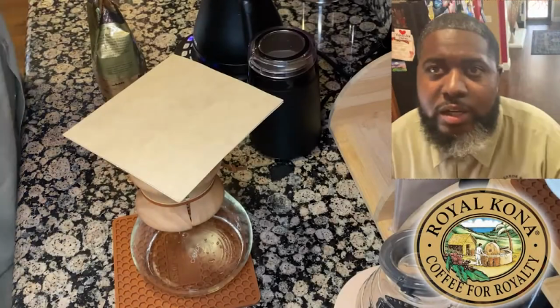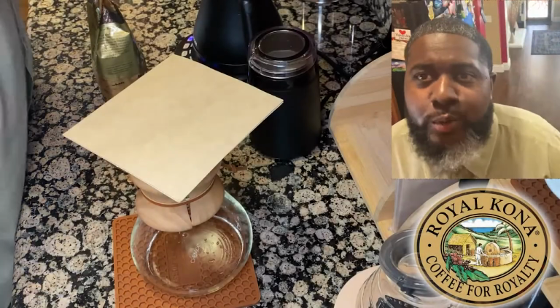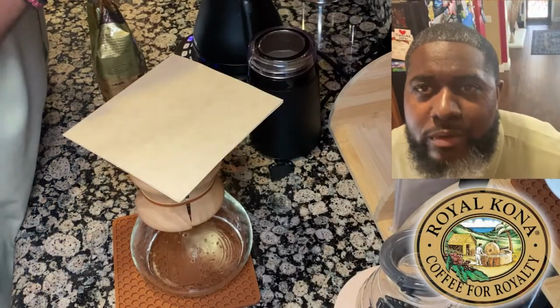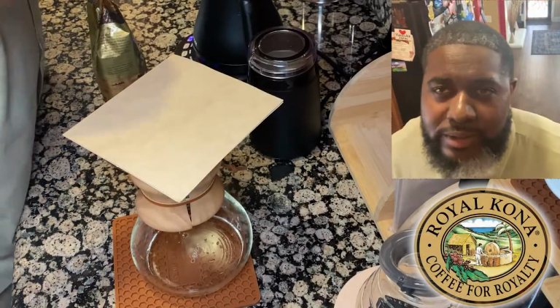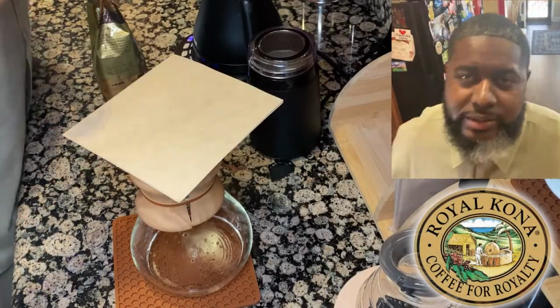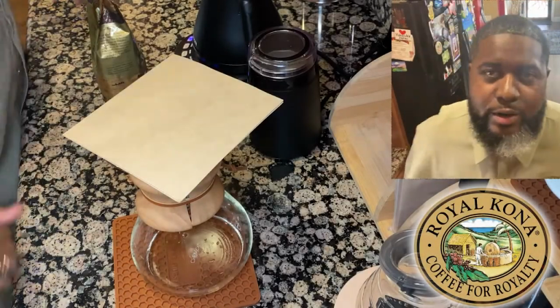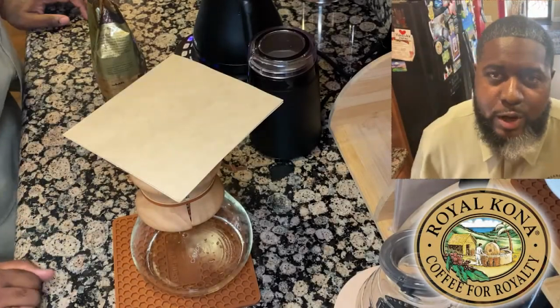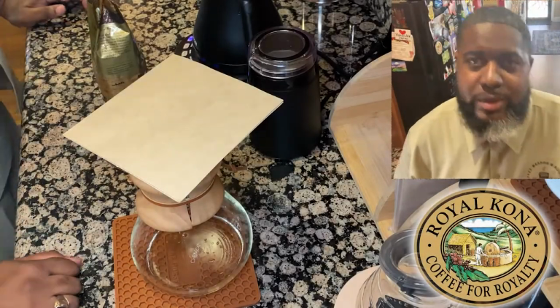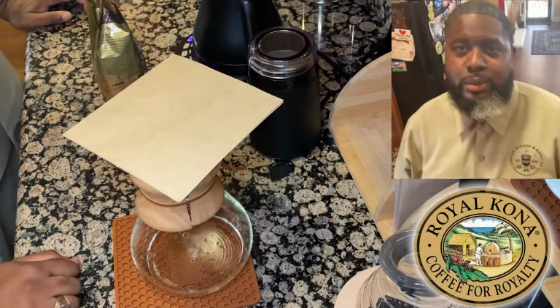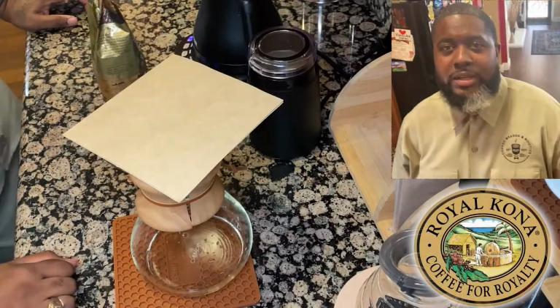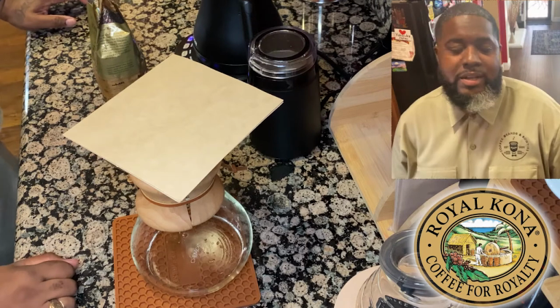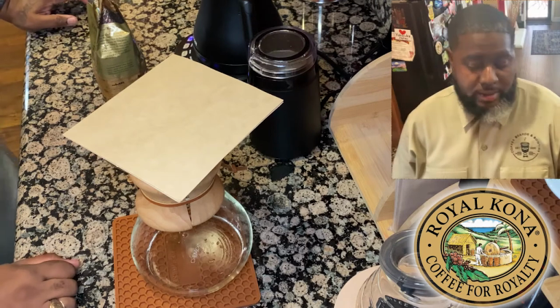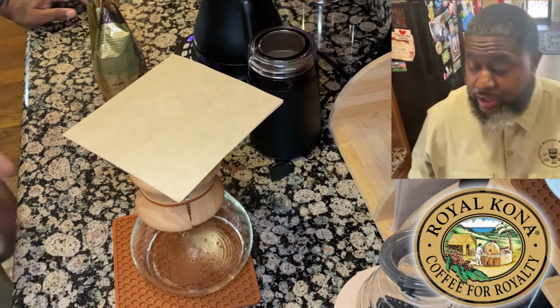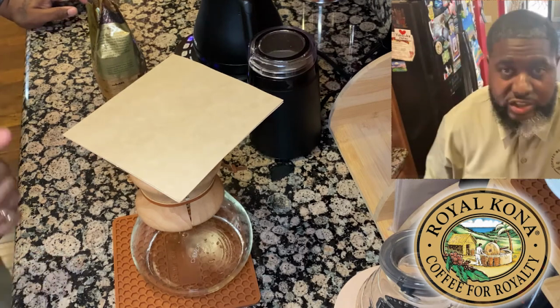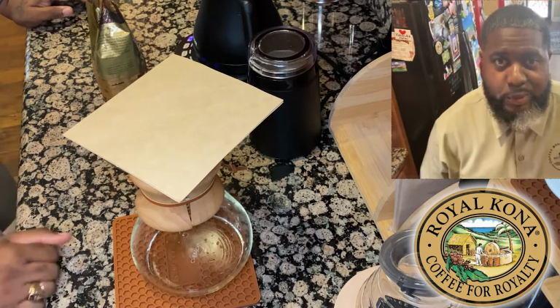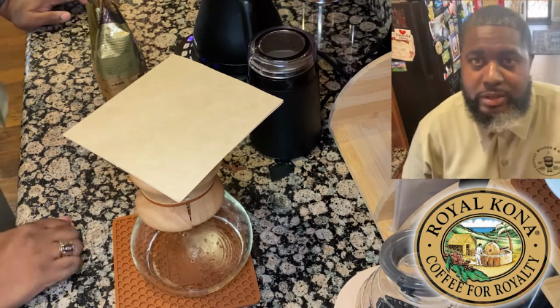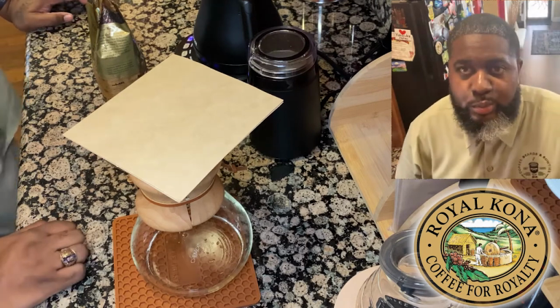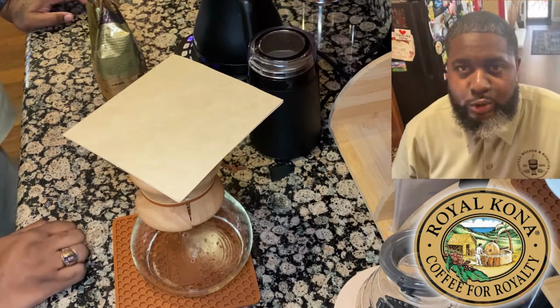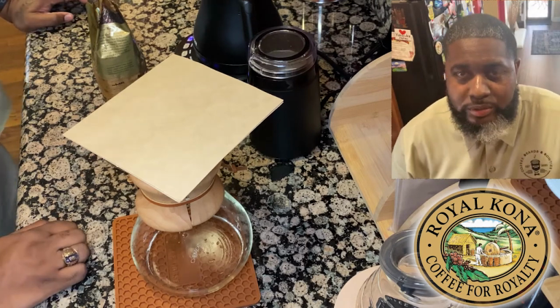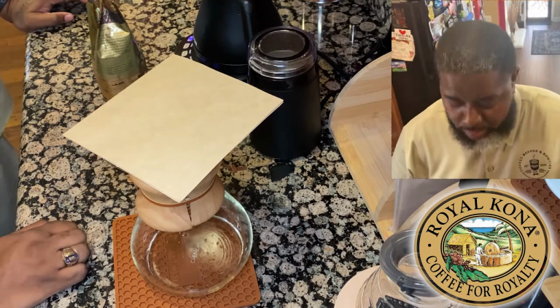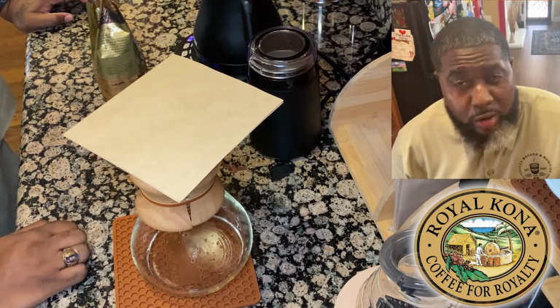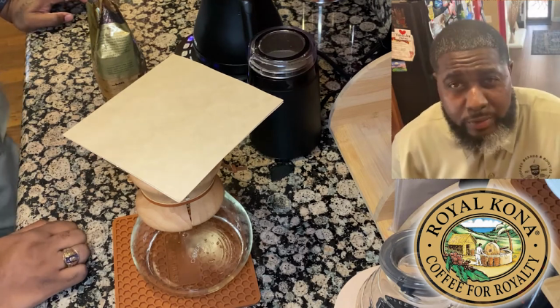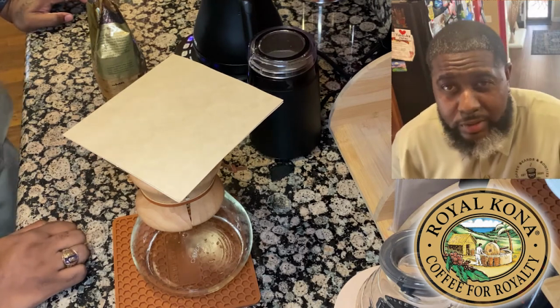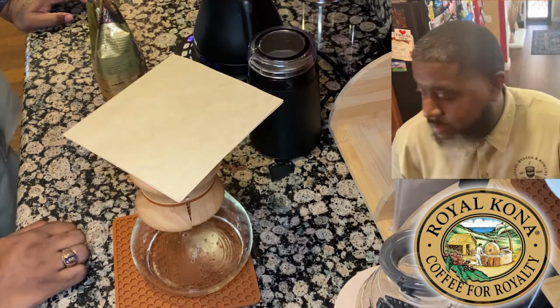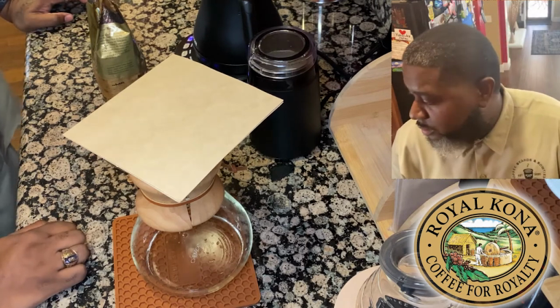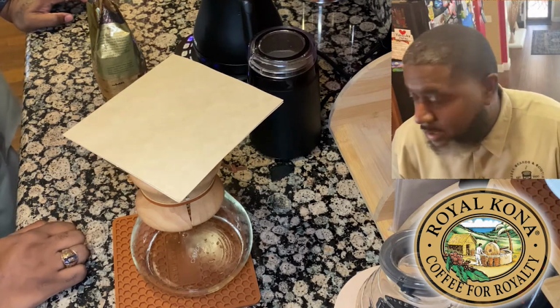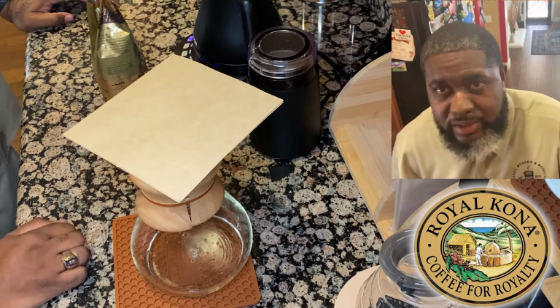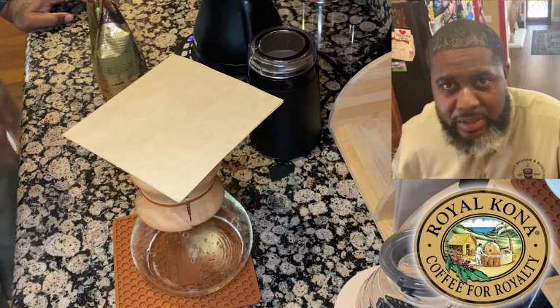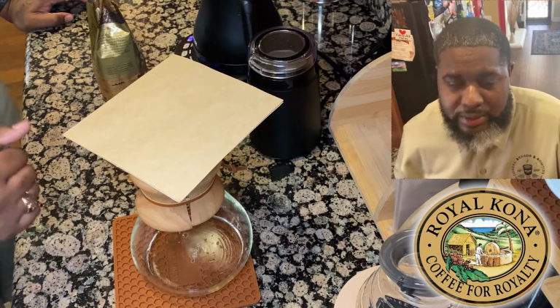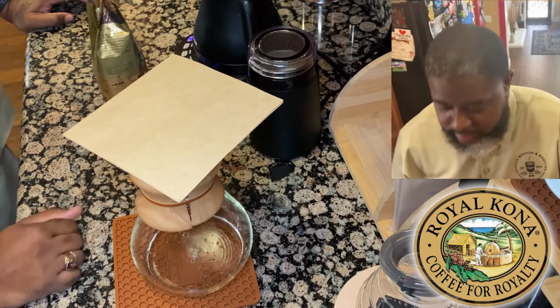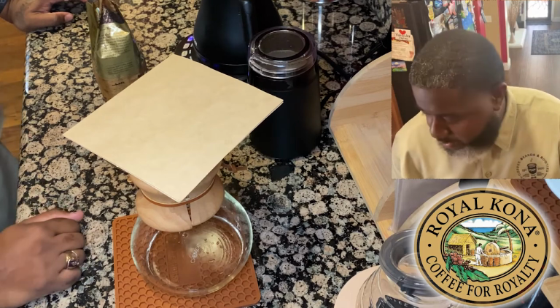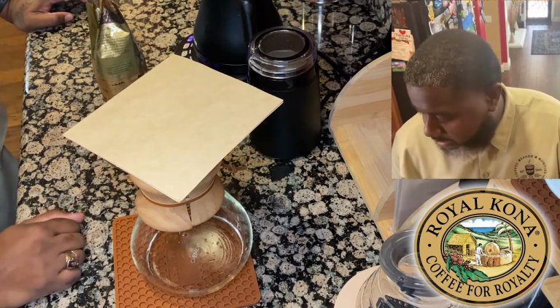Good morning everybody, this is Eric from Coffee Beards and Bow Ties. I wanted to jump on and brew a little bit of morning coffee with you guys. It's been a couple of days since I posted the last brewing session, so I'm back here again.